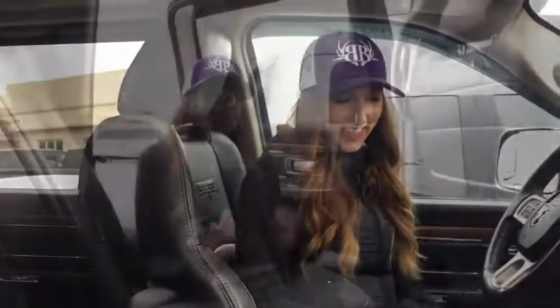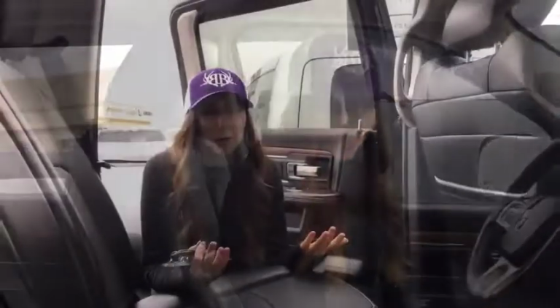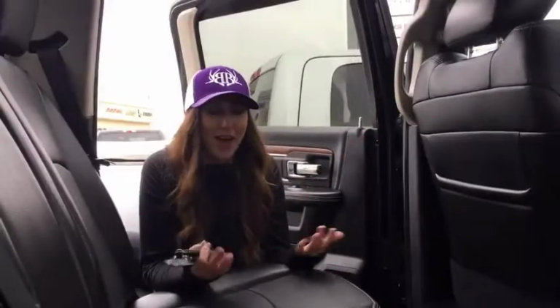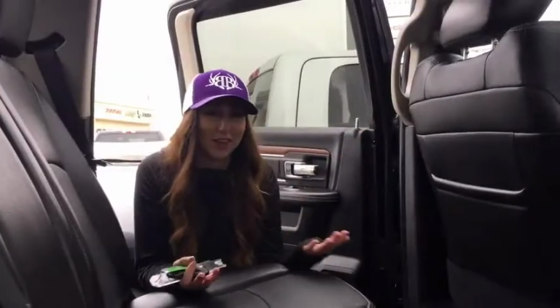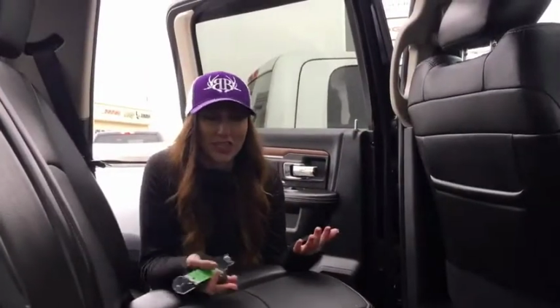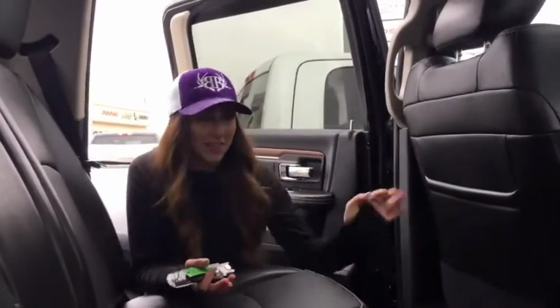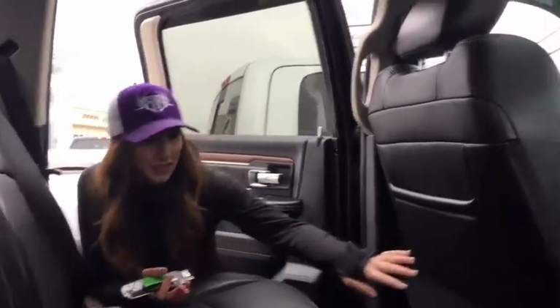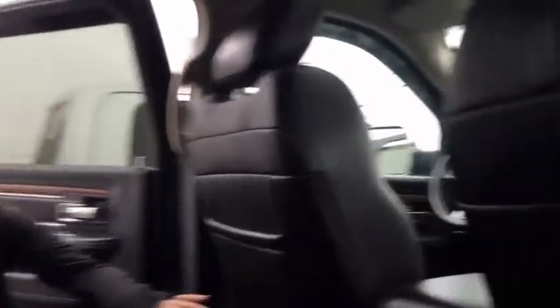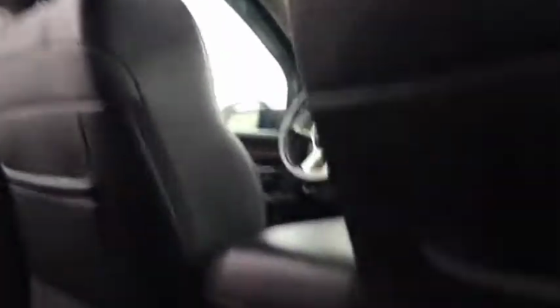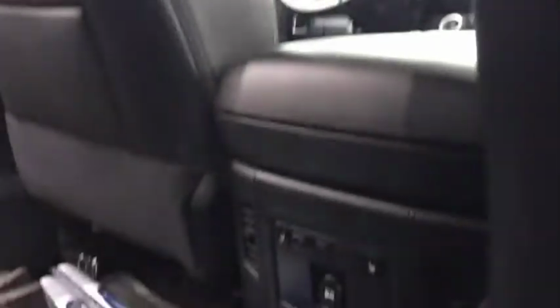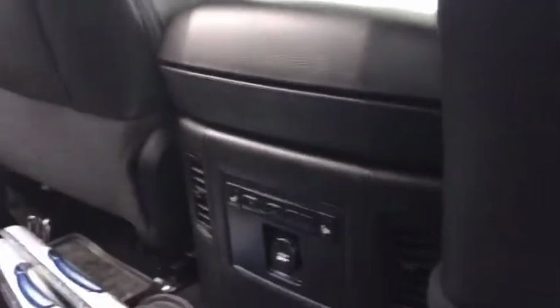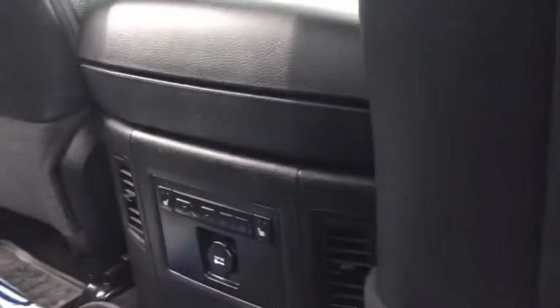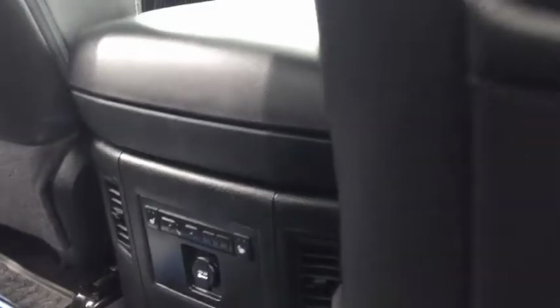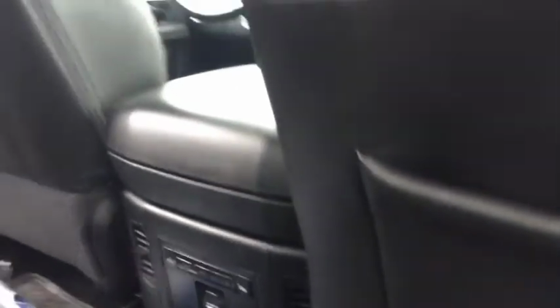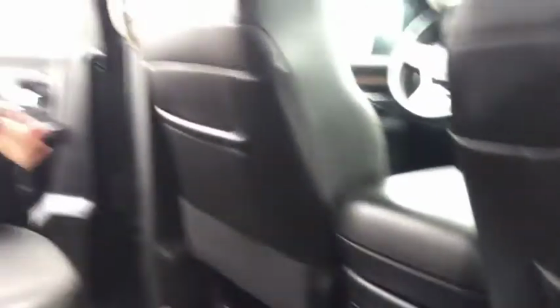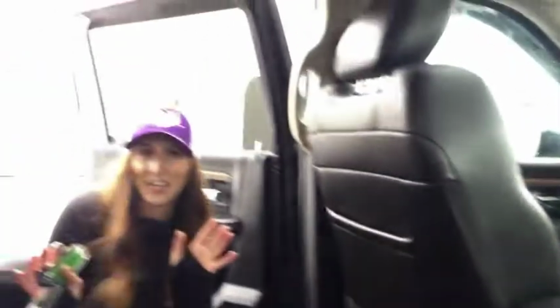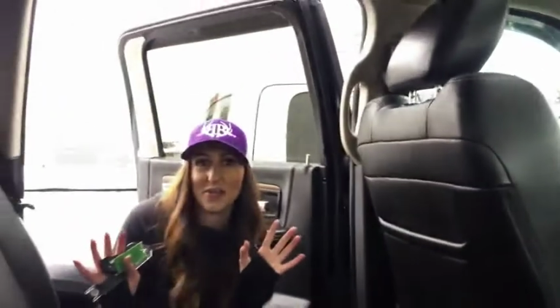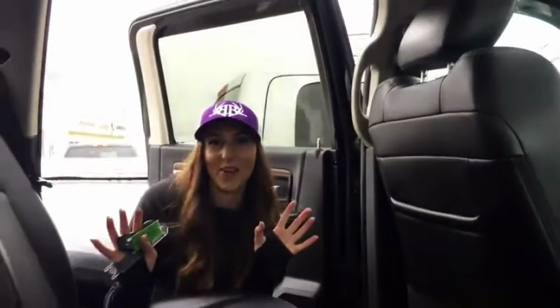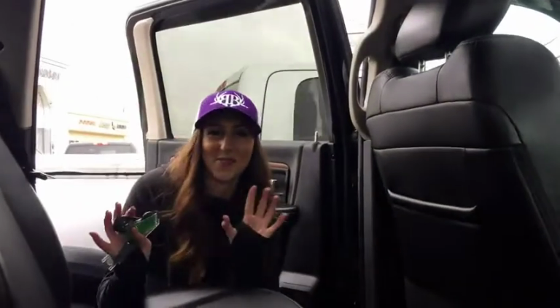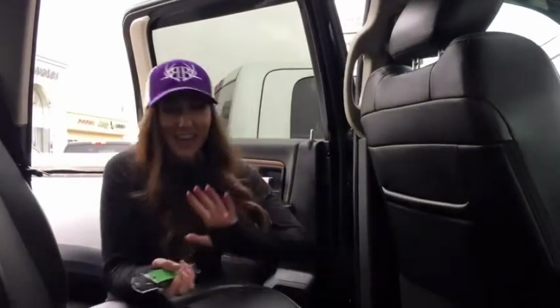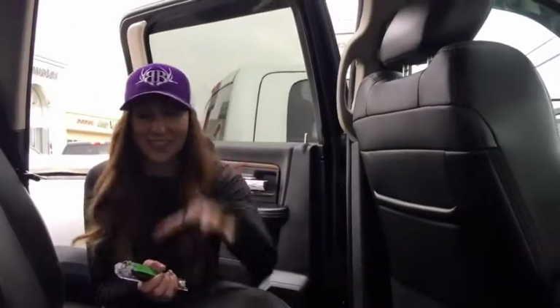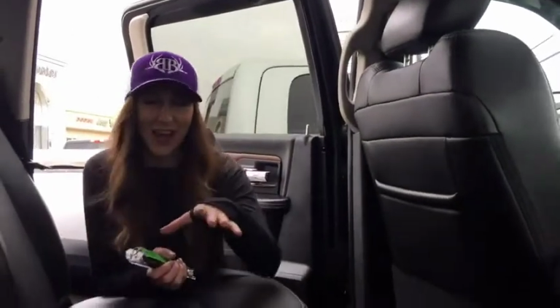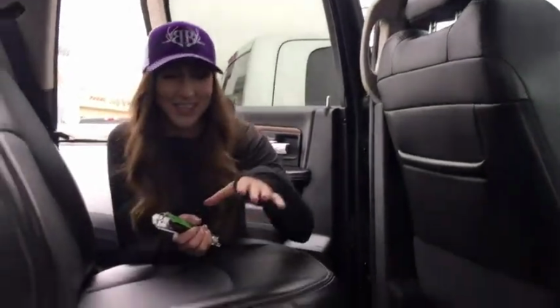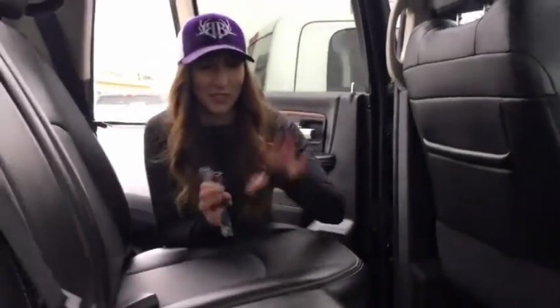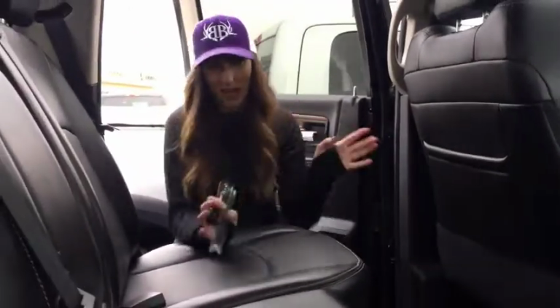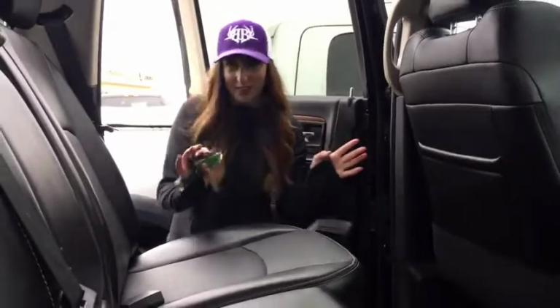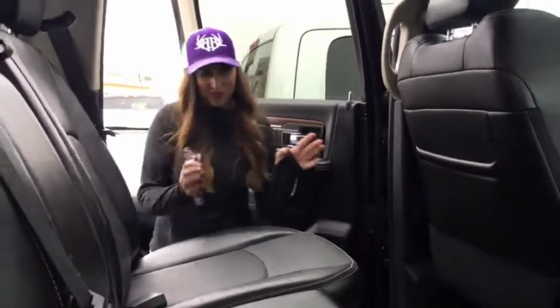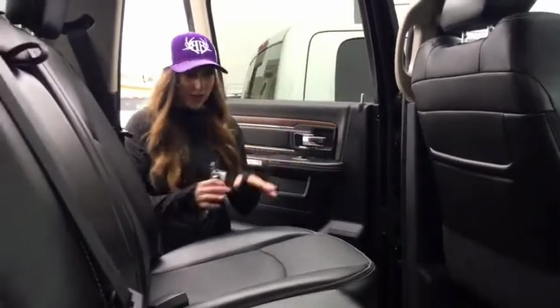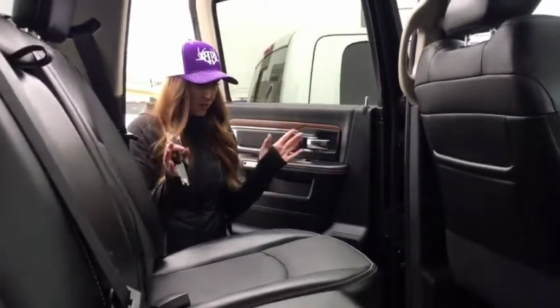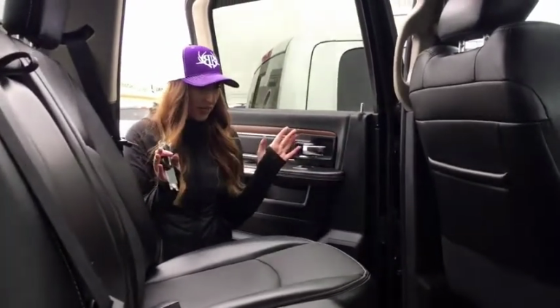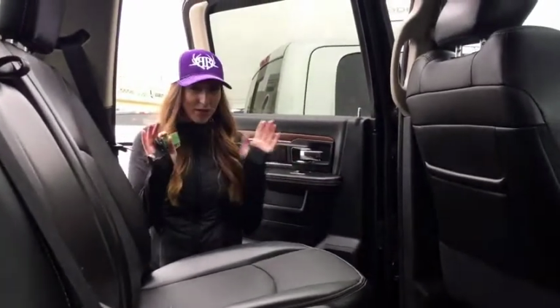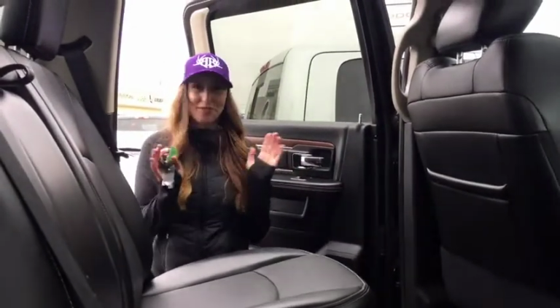Now we're at the back. It's got the heated back seats for passengers. This also has the subwoofer because we have the Alpine sound system in this truck, so everybody will be super comfy.